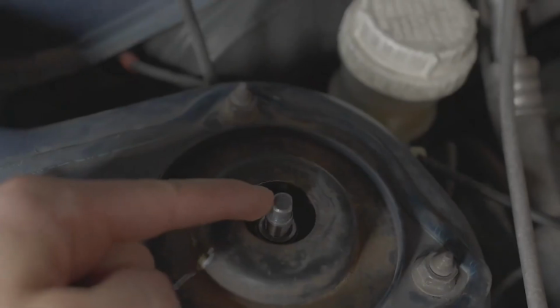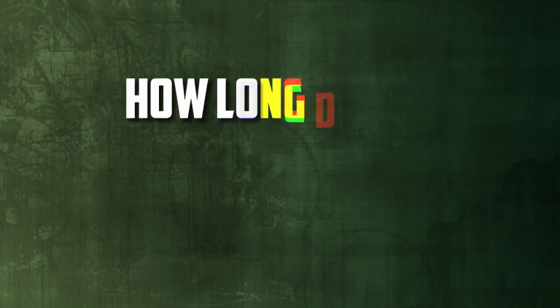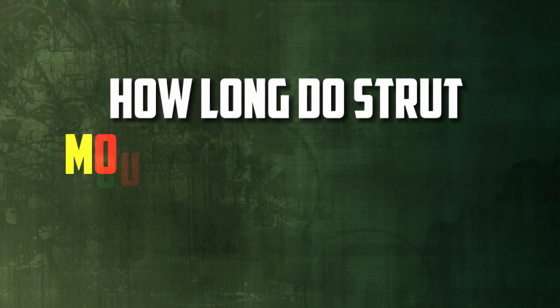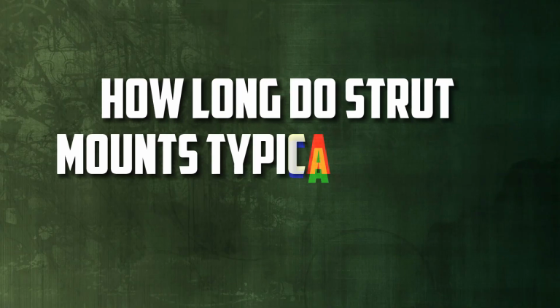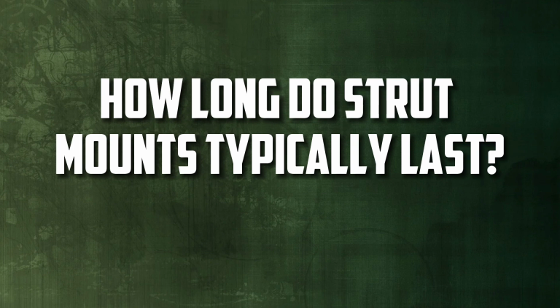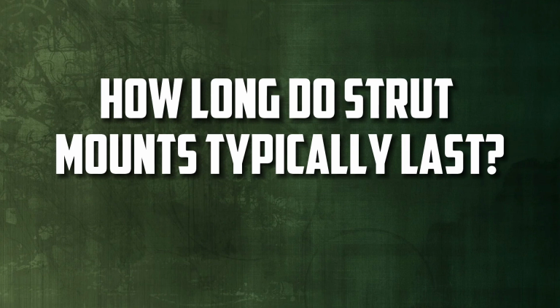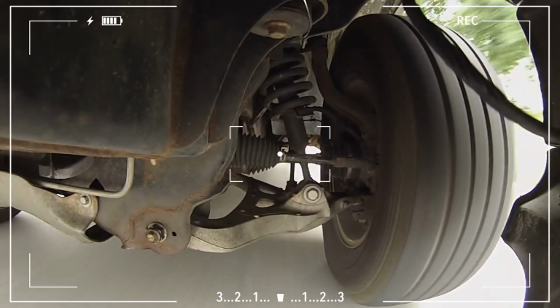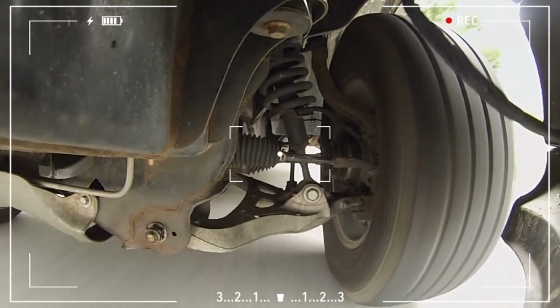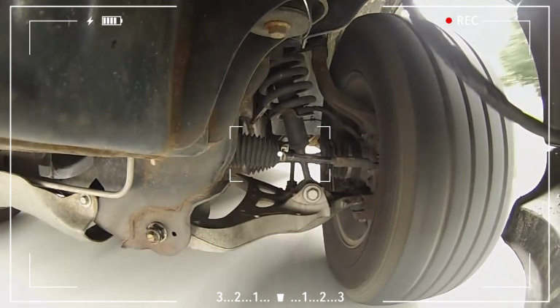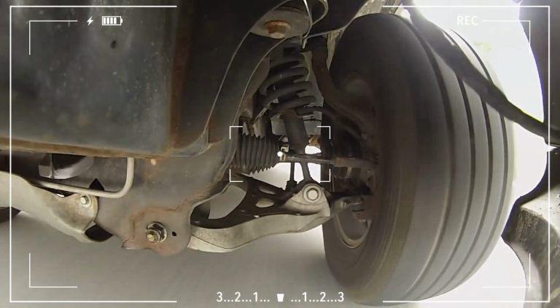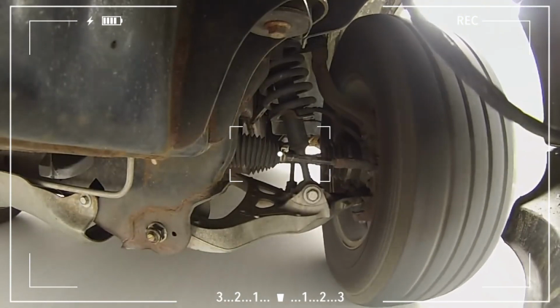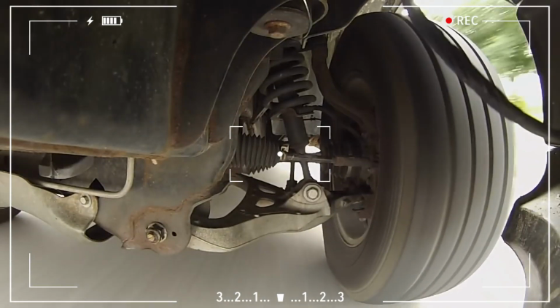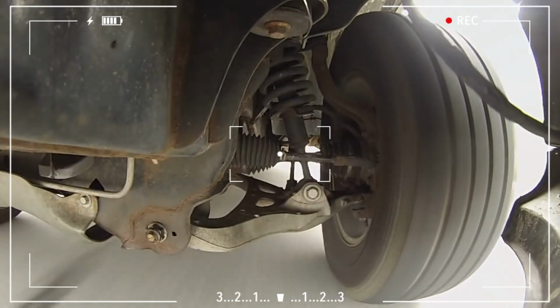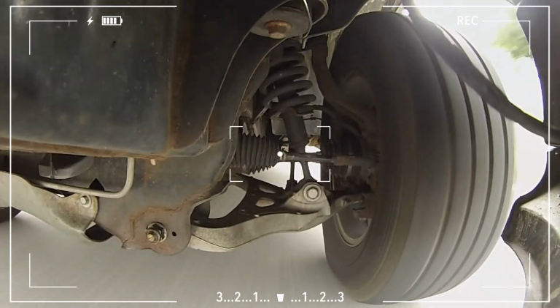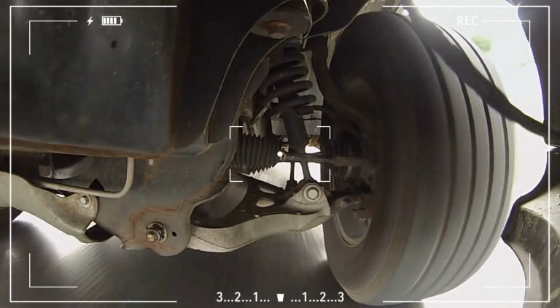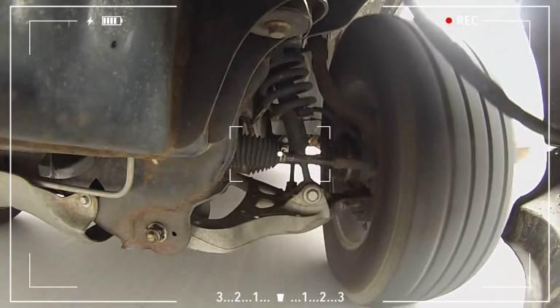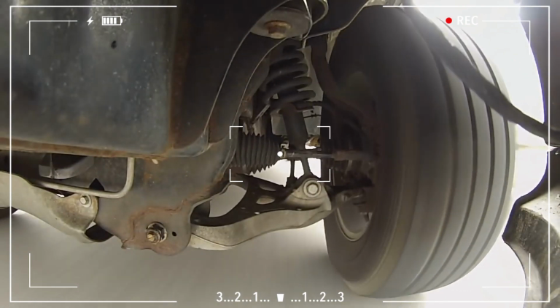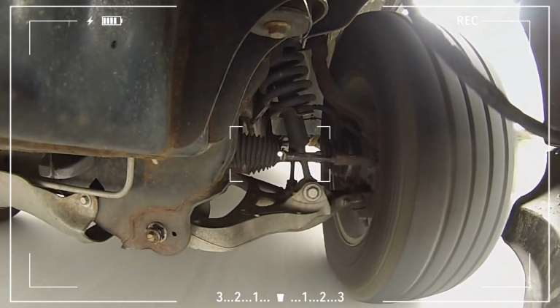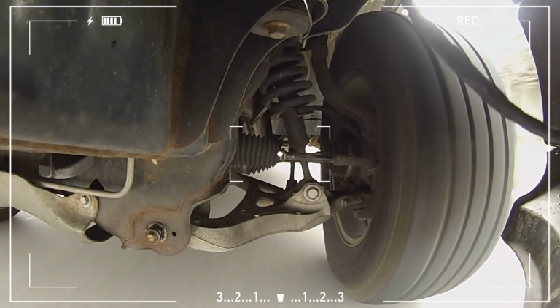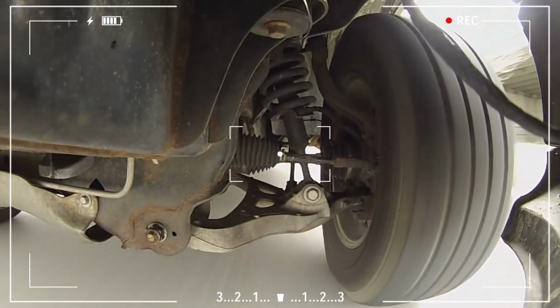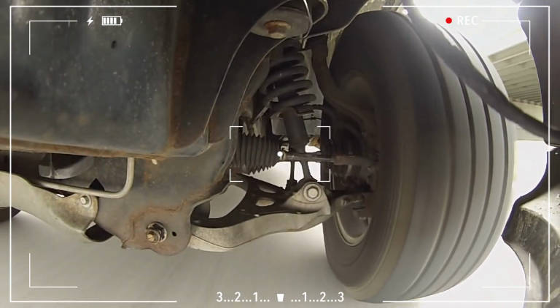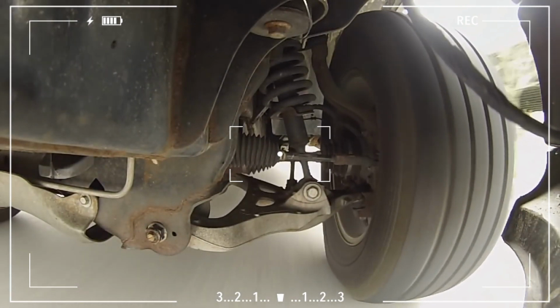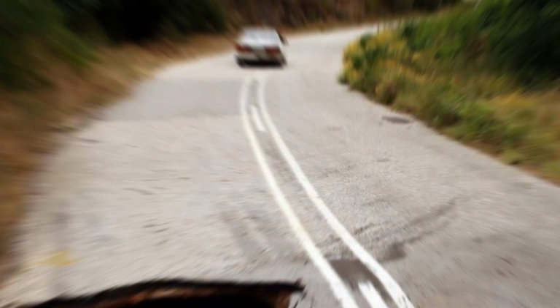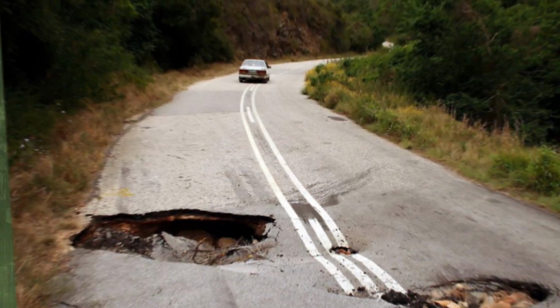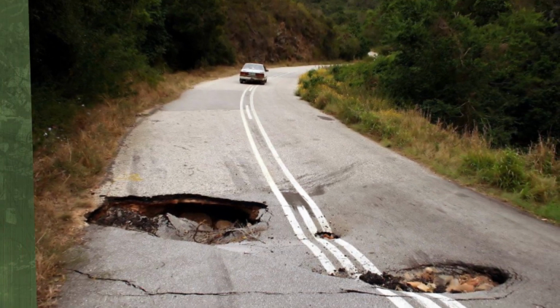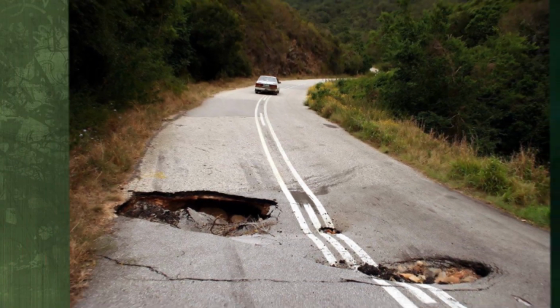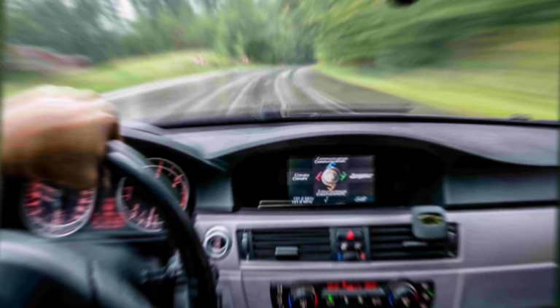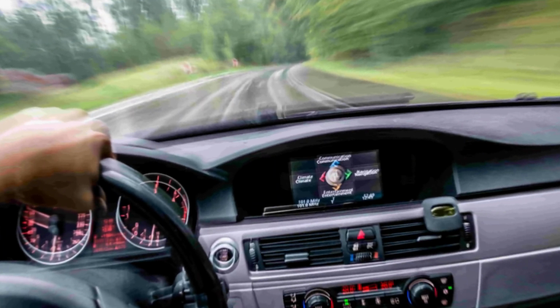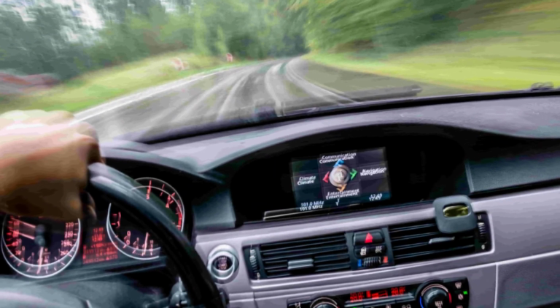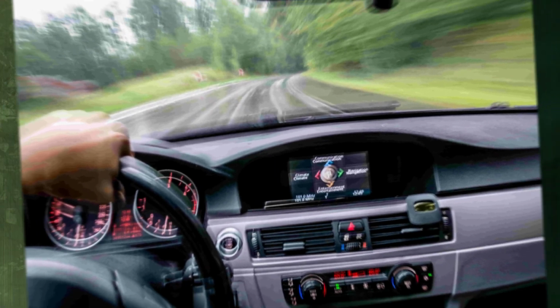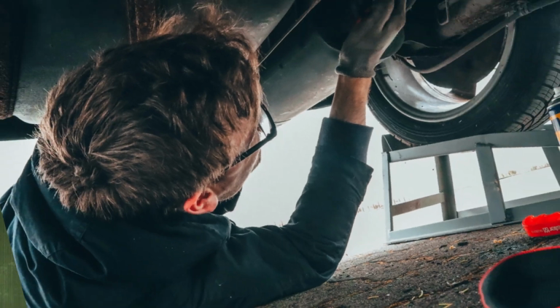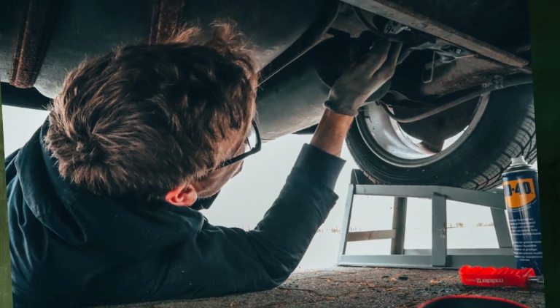How long do strut mounts typically last? Depending on driving conditions and maintenance, the strut mount lifespan can change. They can travel between 80,000 and 100,000 miles on average, but things like choppy roads, reckless driving, and poor maintenance can reduce their lifespan.